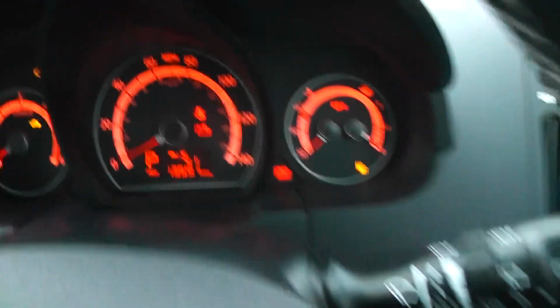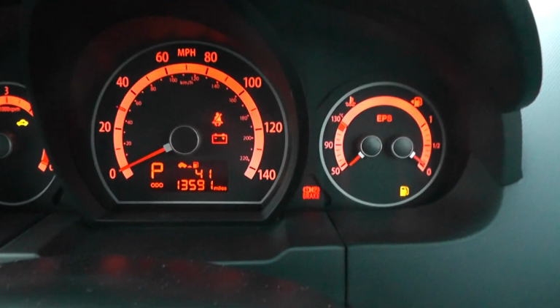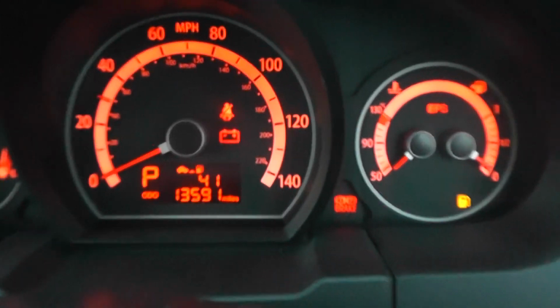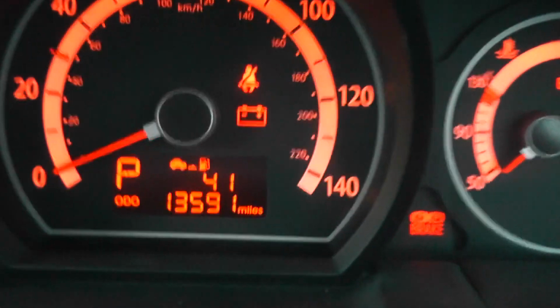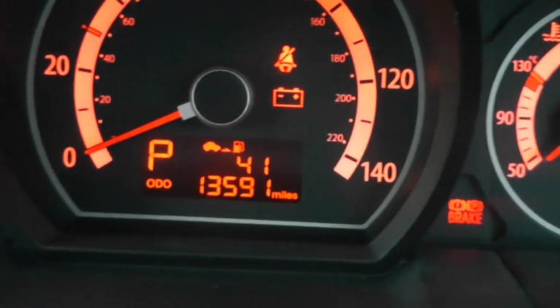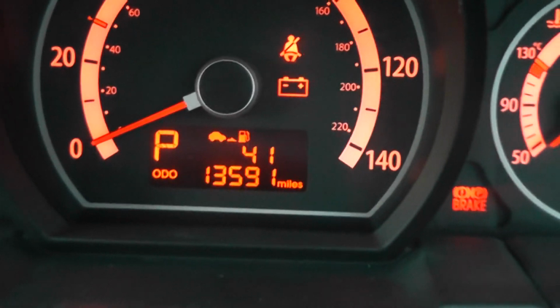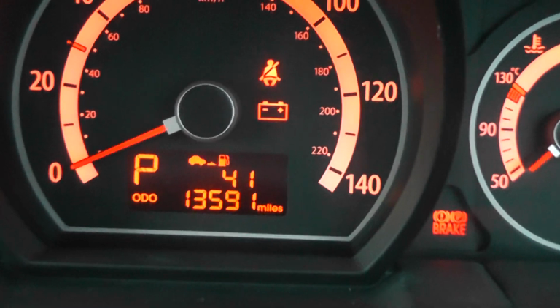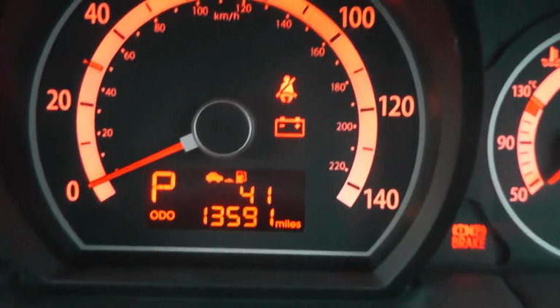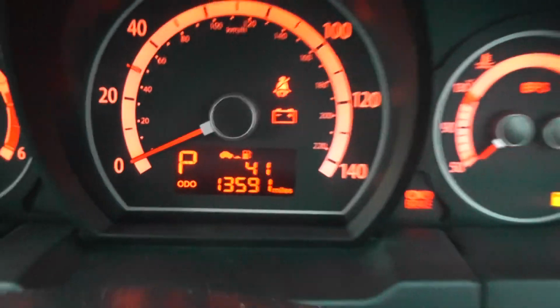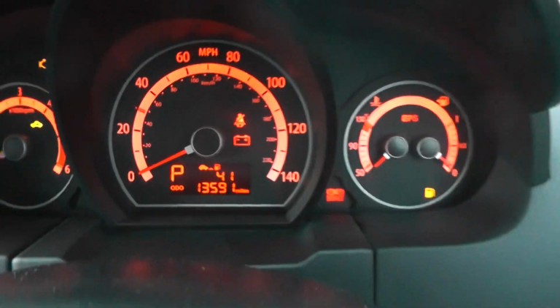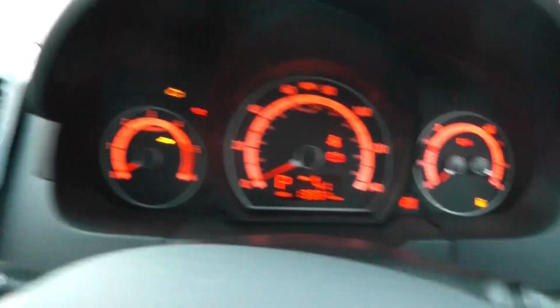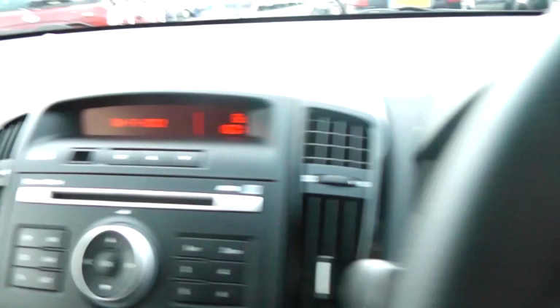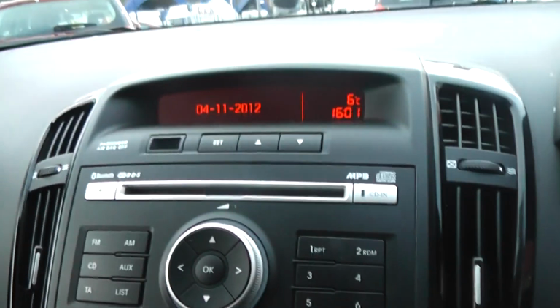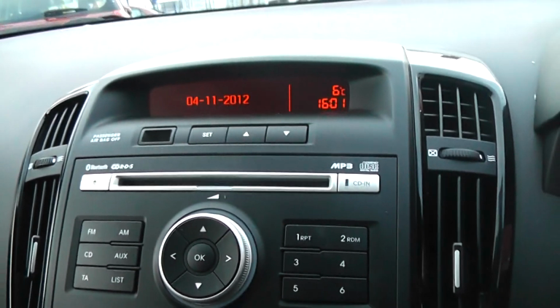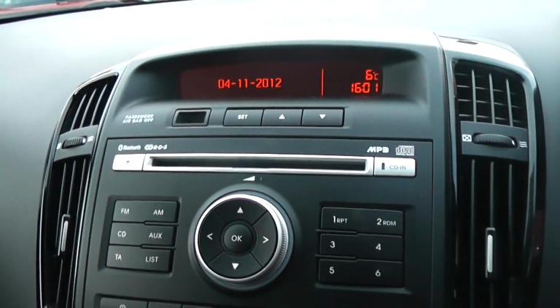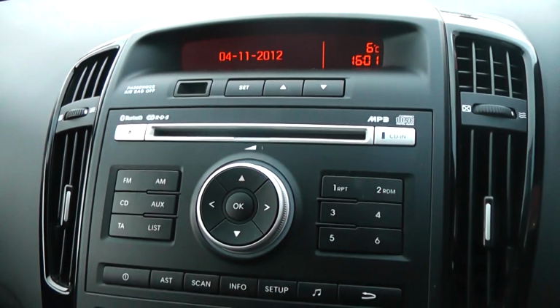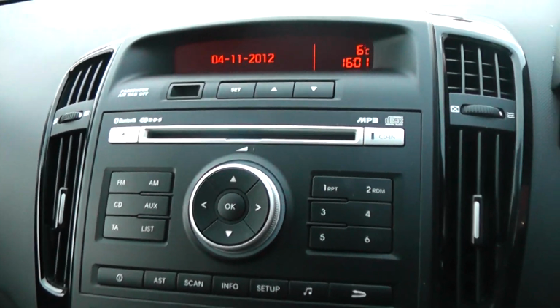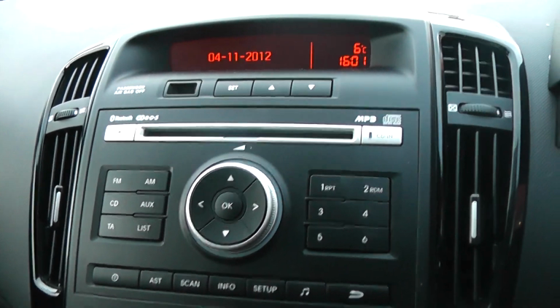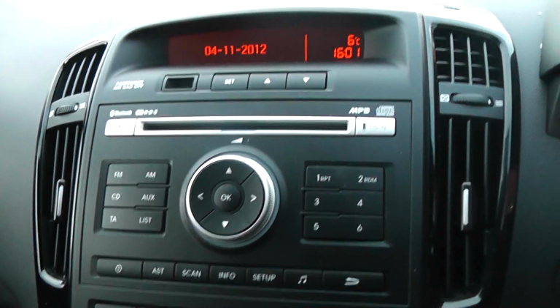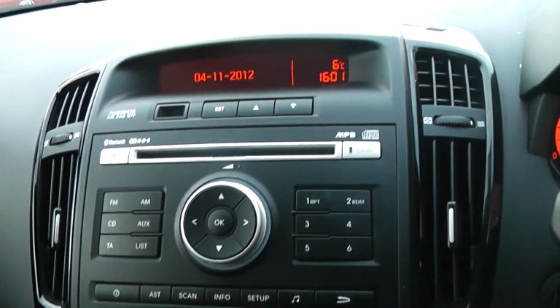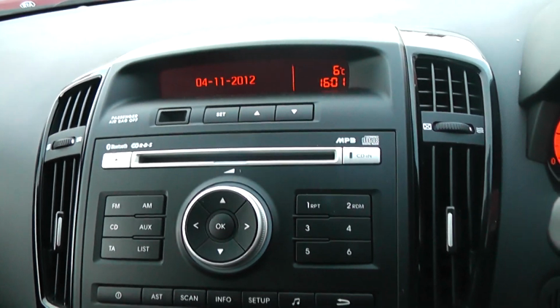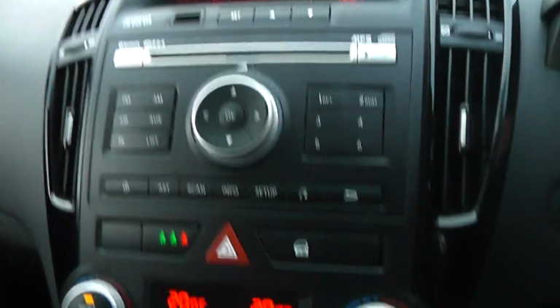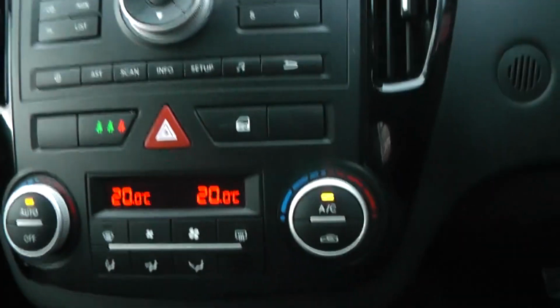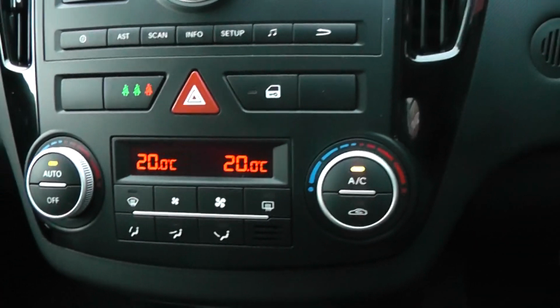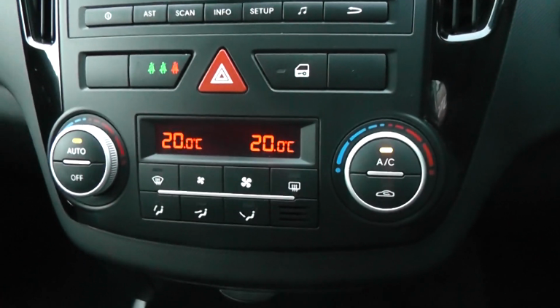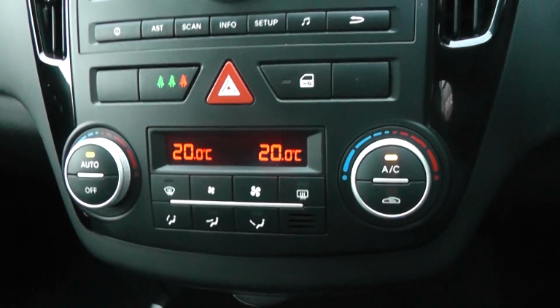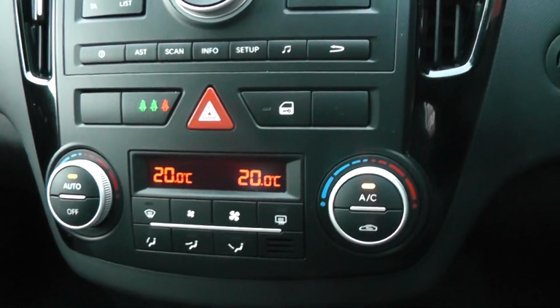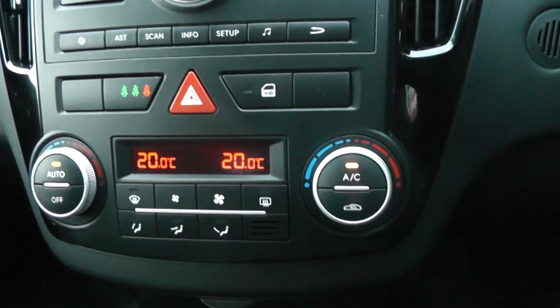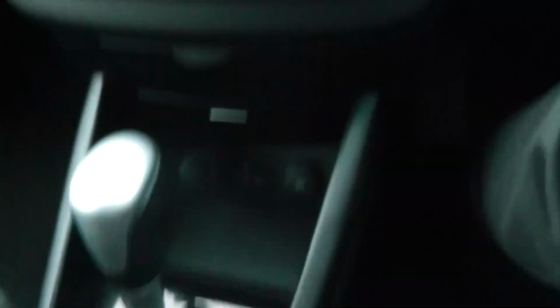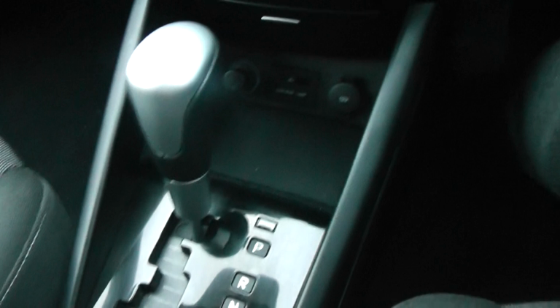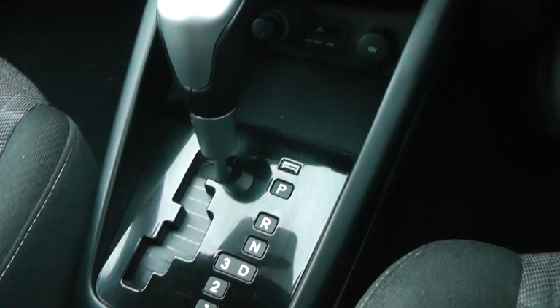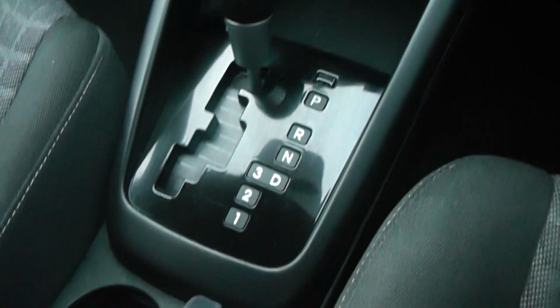The mileage of the car is at 13,591 miles and the car also comes with the Bluetooth and MP3 compatible CD player. There's also automatic climate control and of course an automatic gearbox.